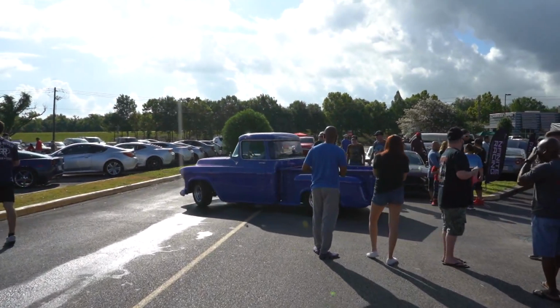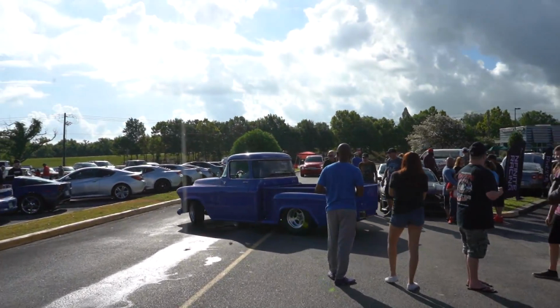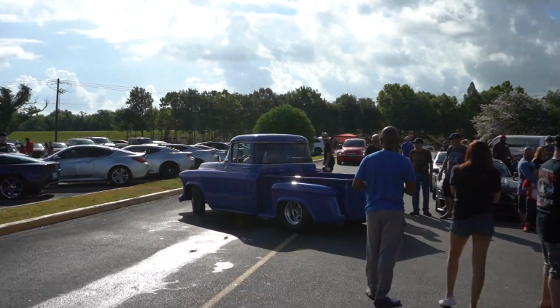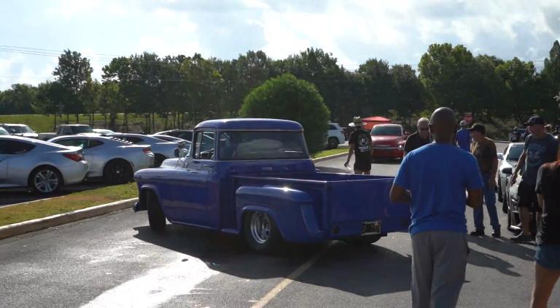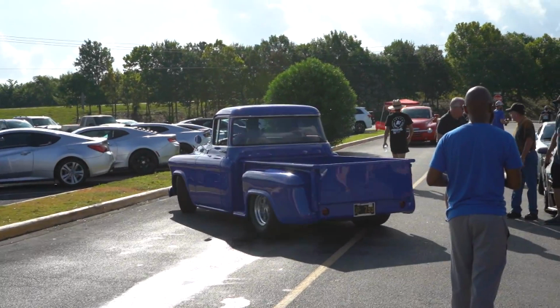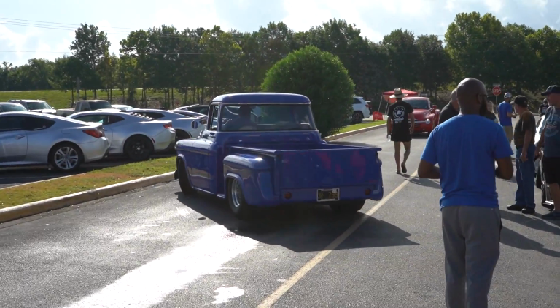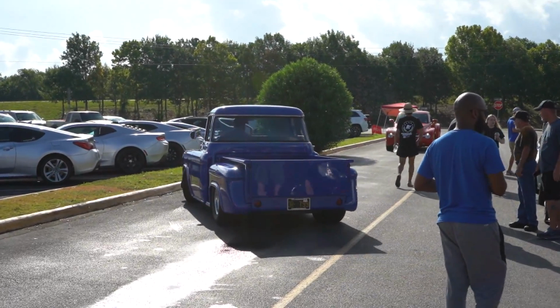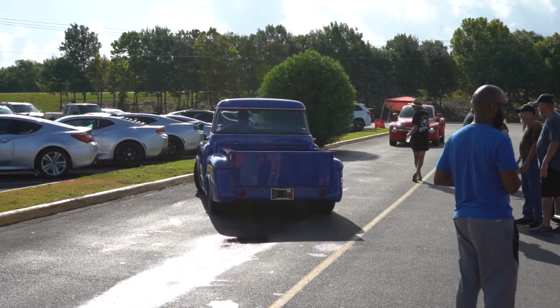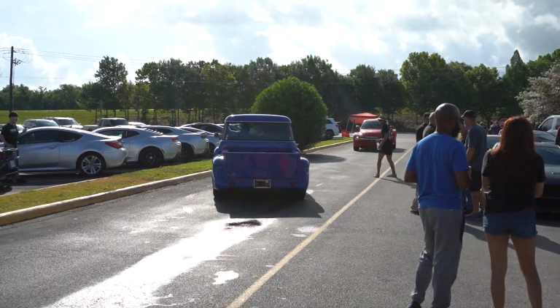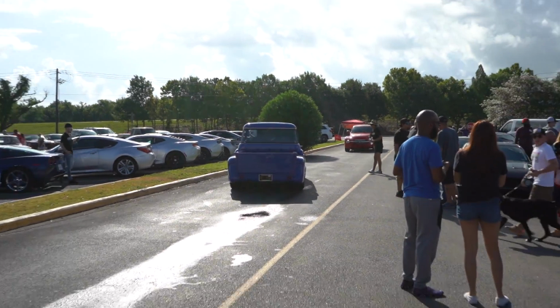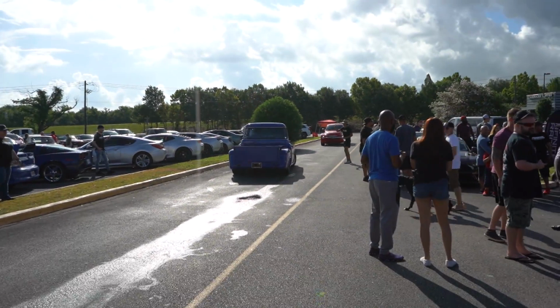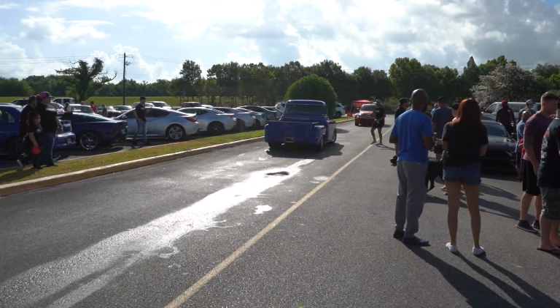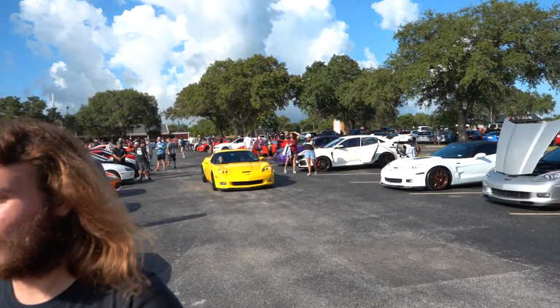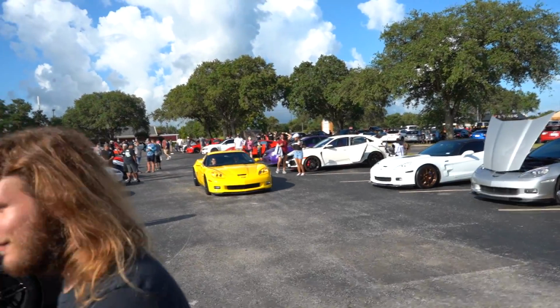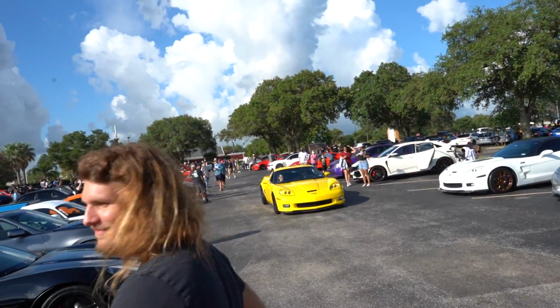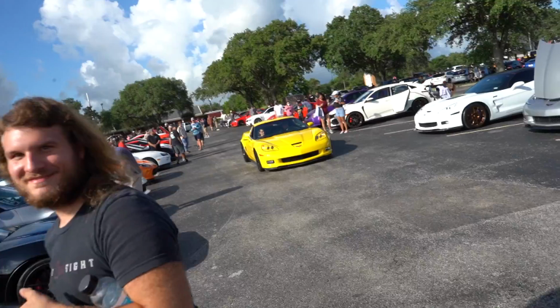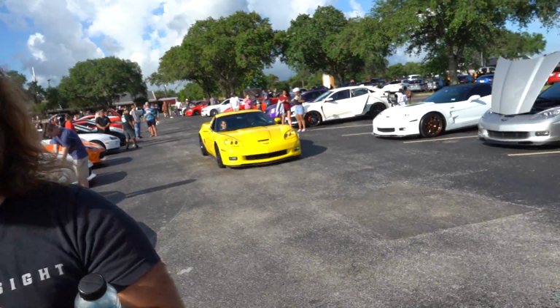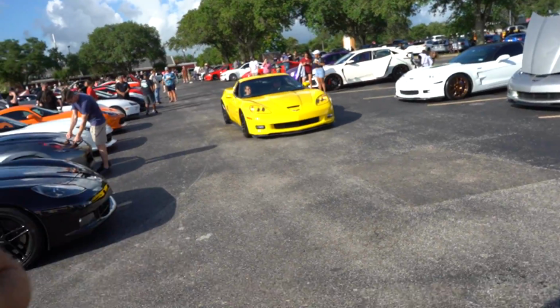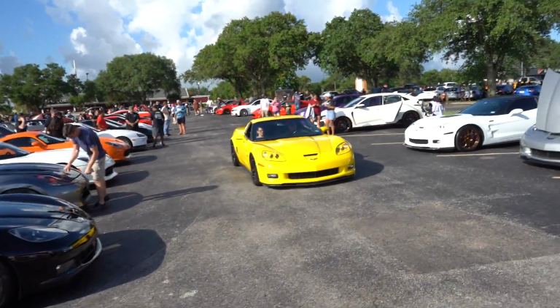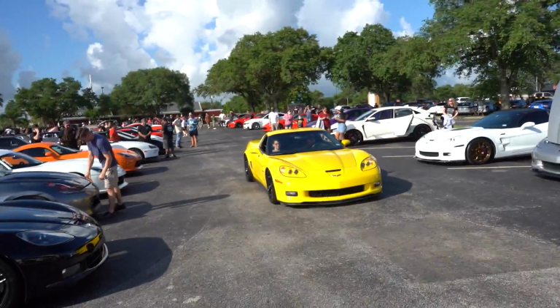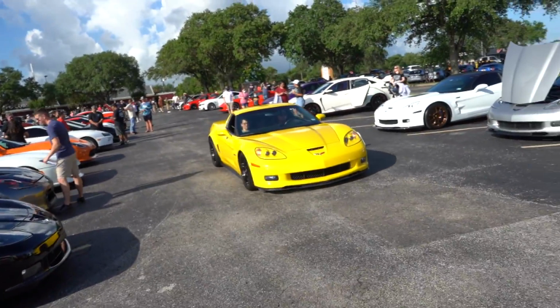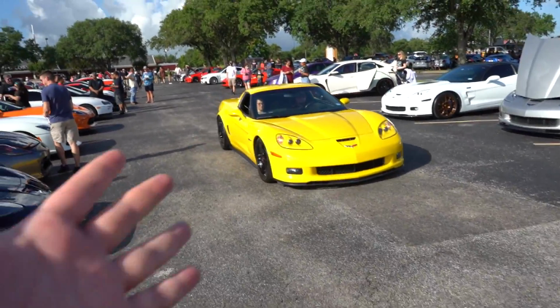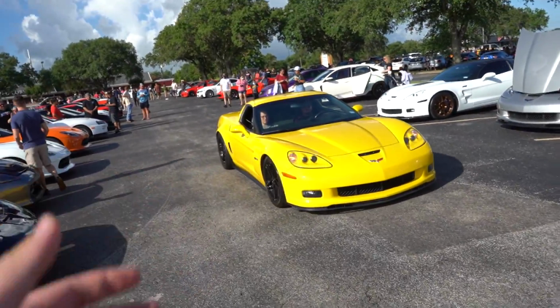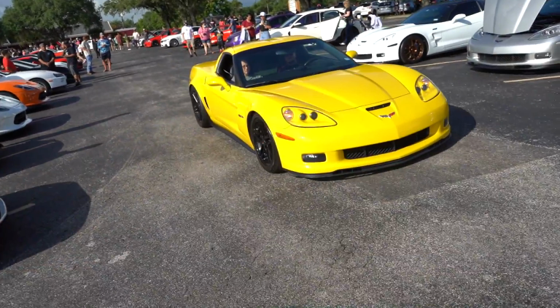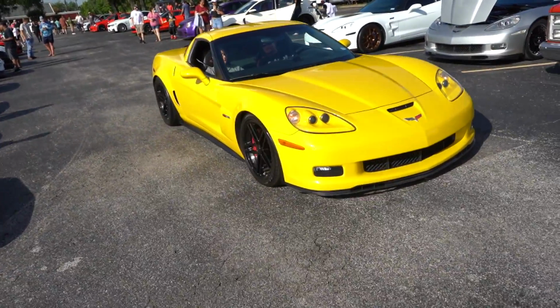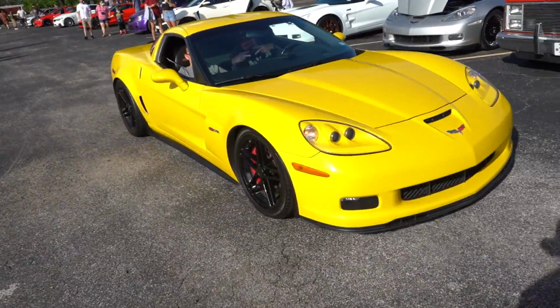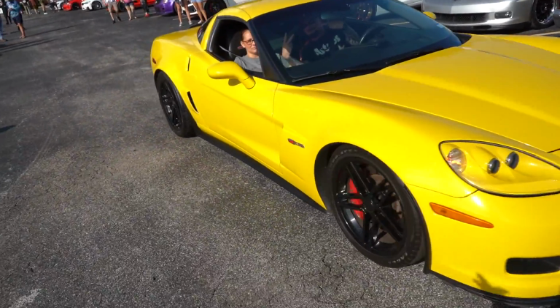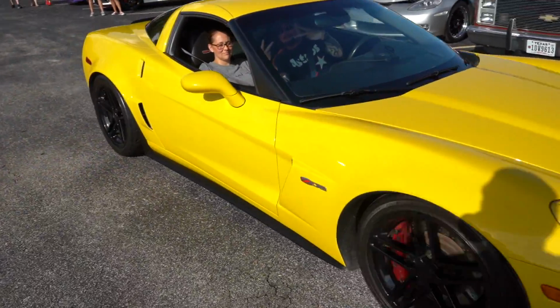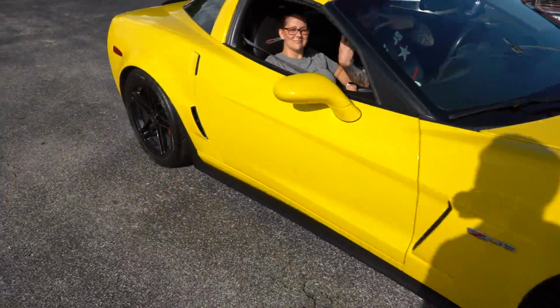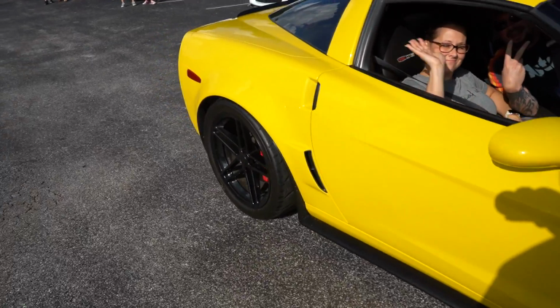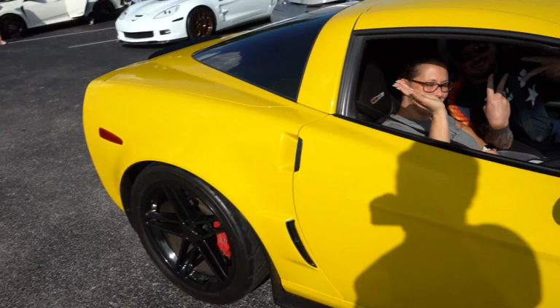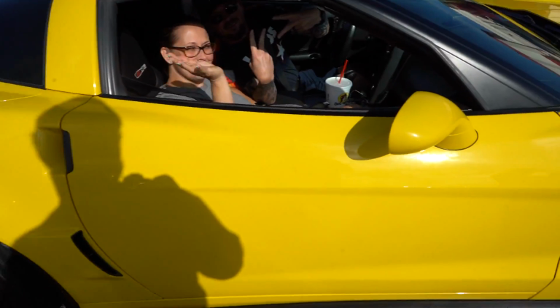The big boy supercharged Ford trucks rolling out. That thing is crazy — it has a massive blower under the hood. Oh, the old Chevy — I miss my C6 so much. I say it every time I see one, but I miss the LS7. This is so nice, man.